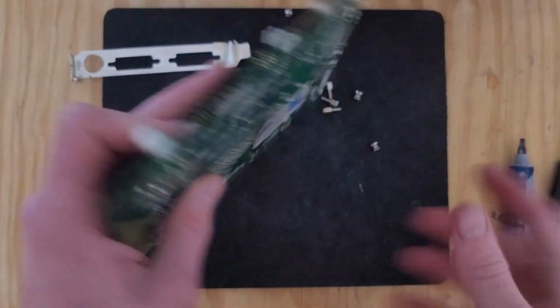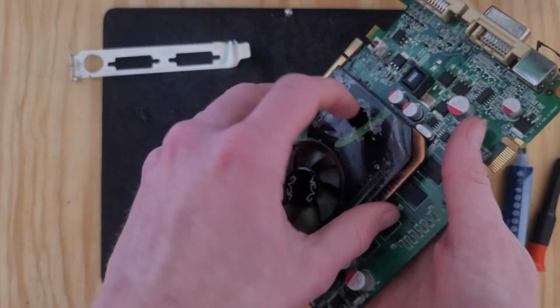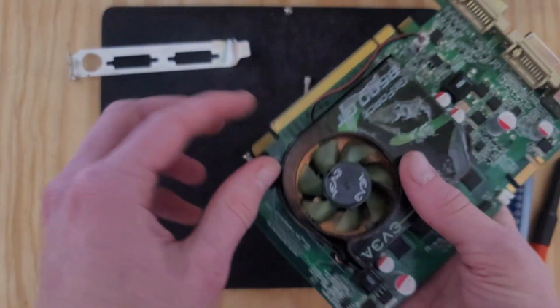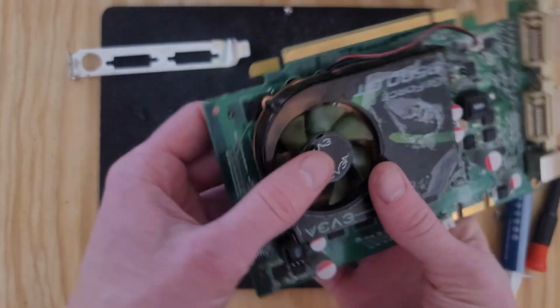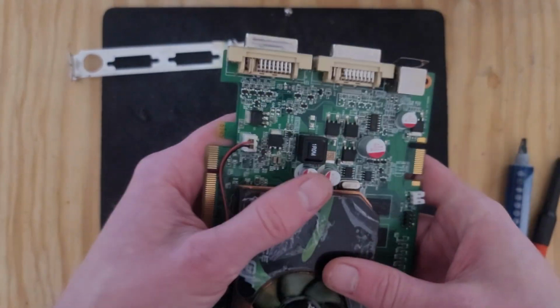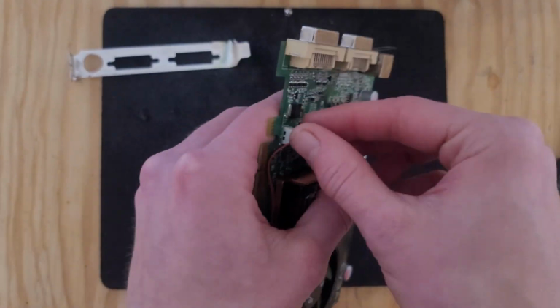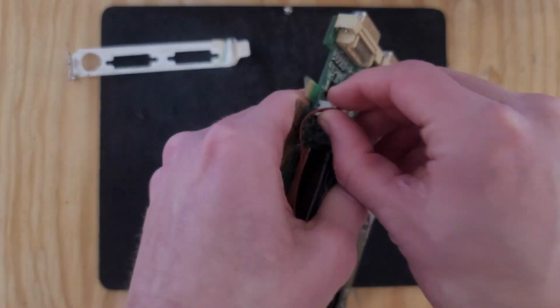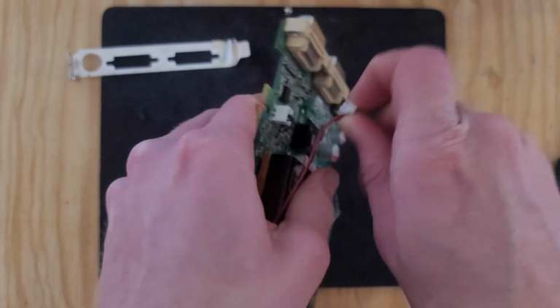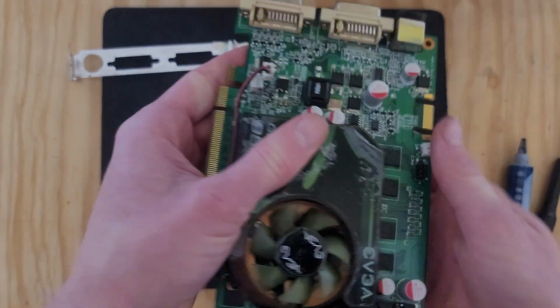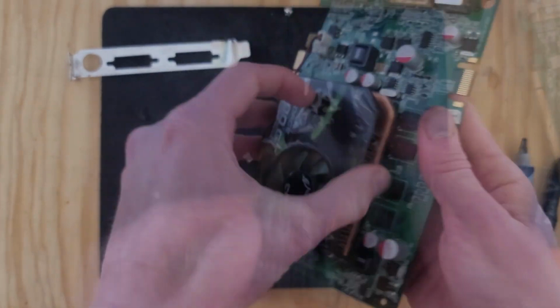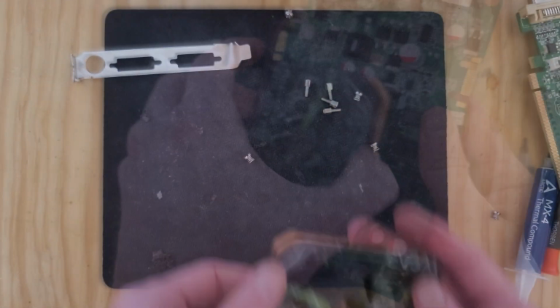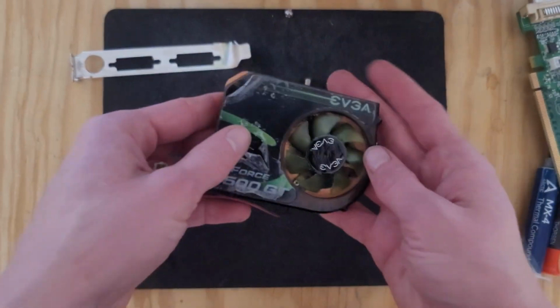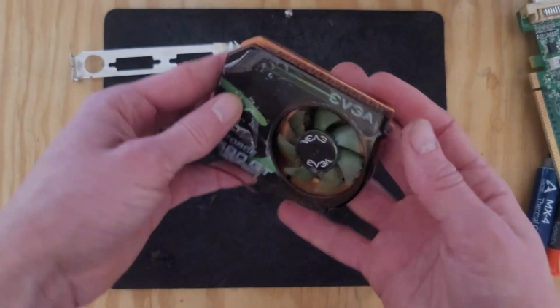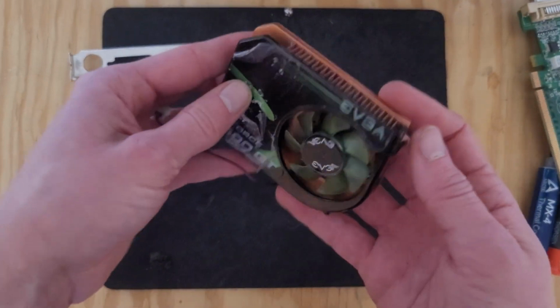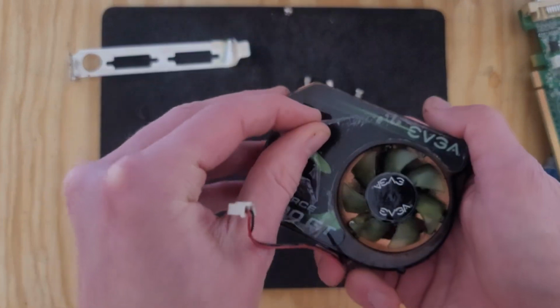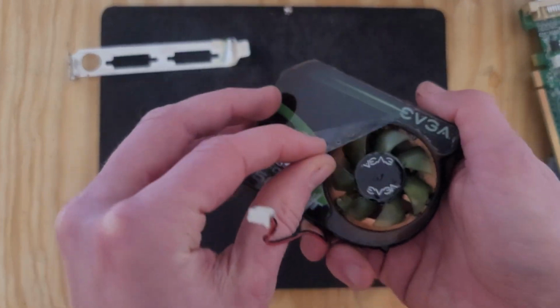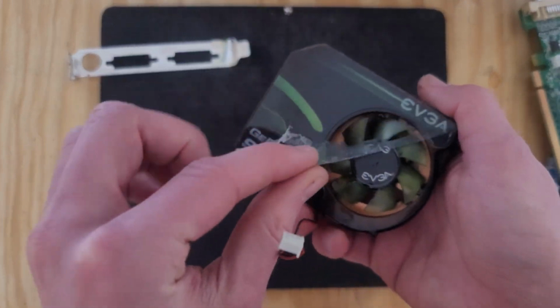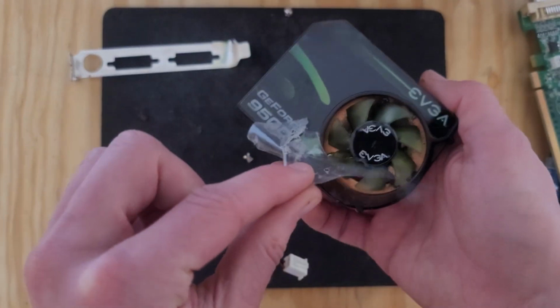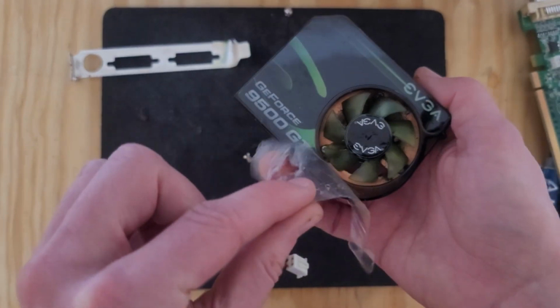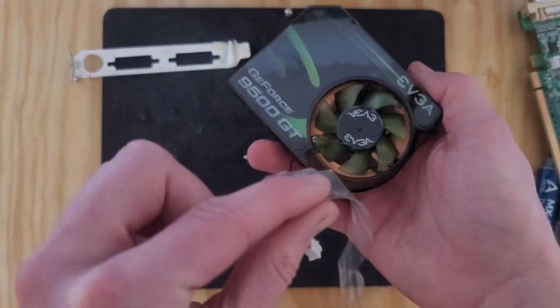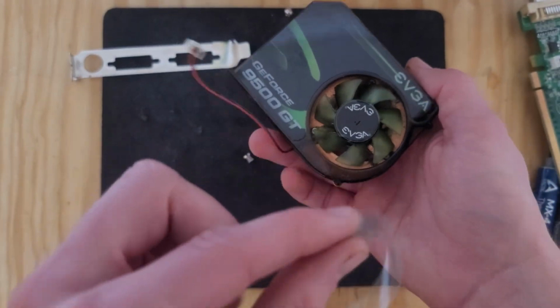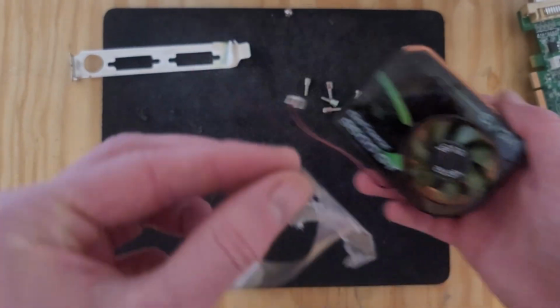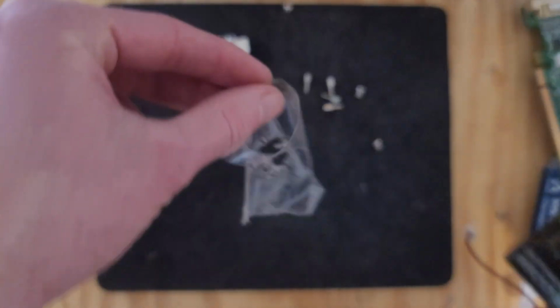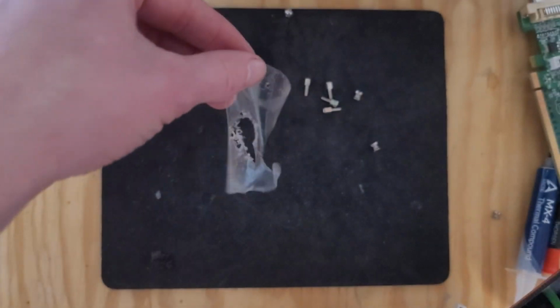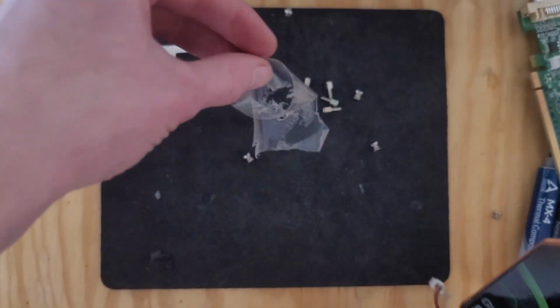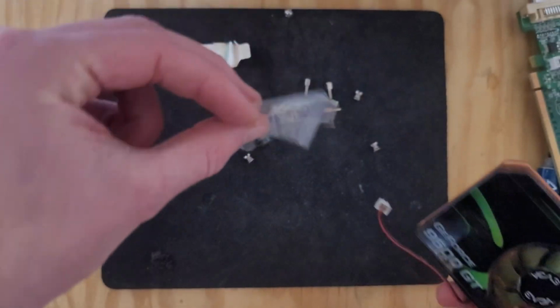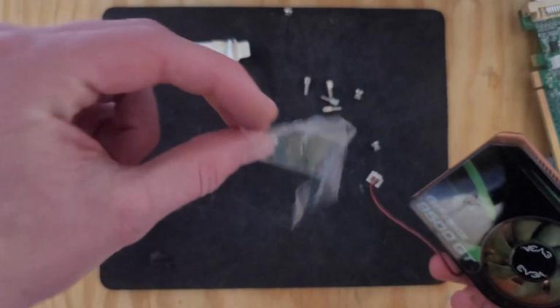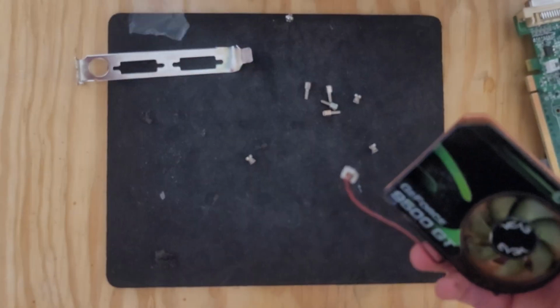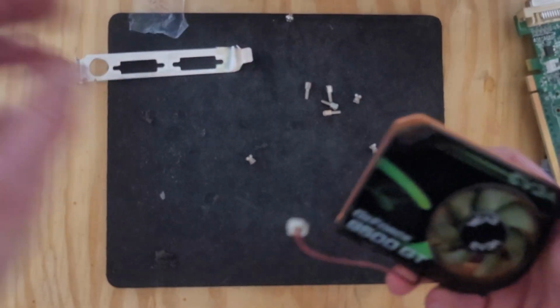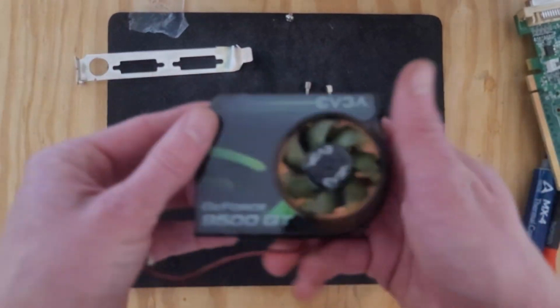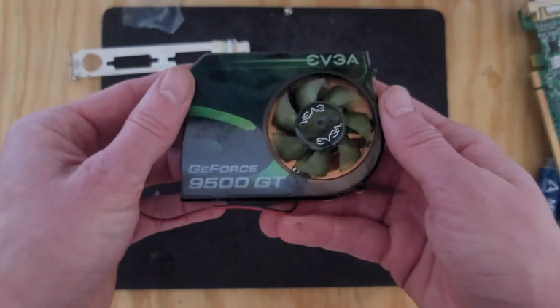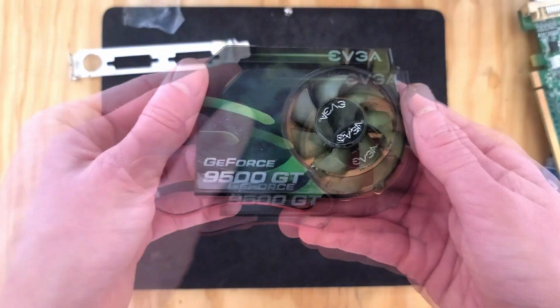Those are the stock settings, and I'm going to push them as far as possible. And there's the heatsink off. I don't know why the previous owner left on the plastic wrap, but it is shredded and absolutely falling to bits. Thank god that's finally off.